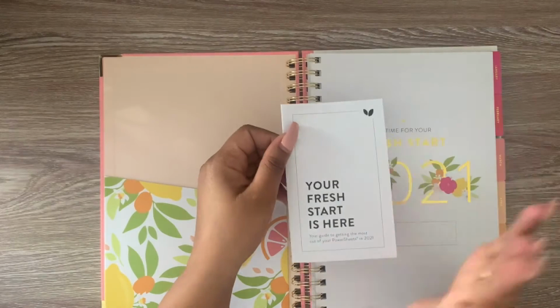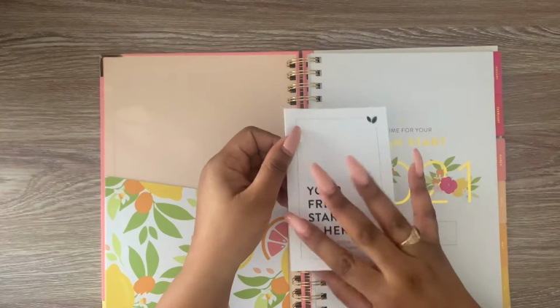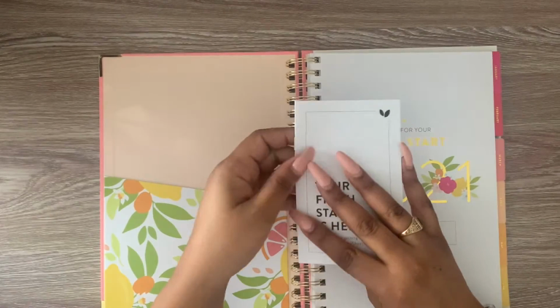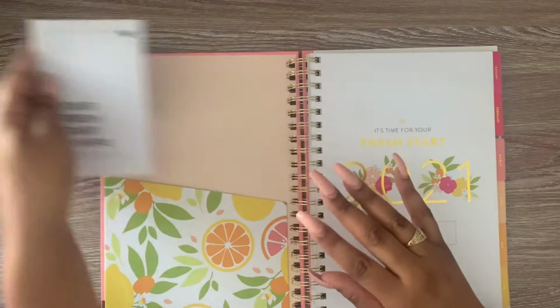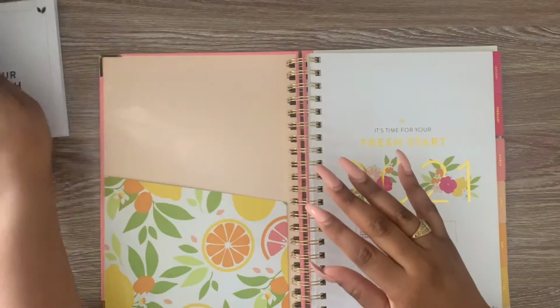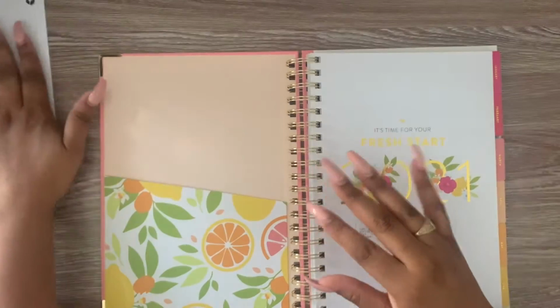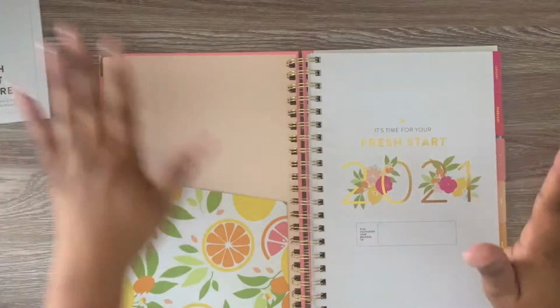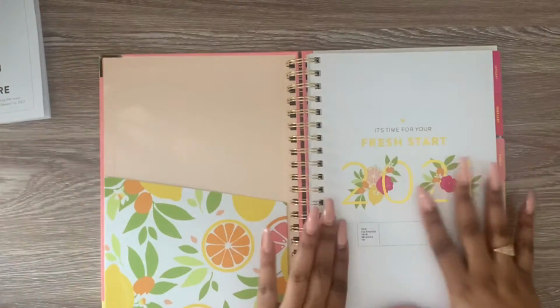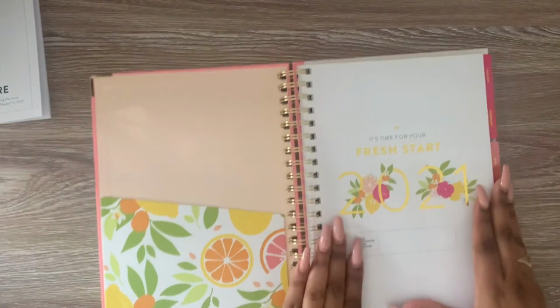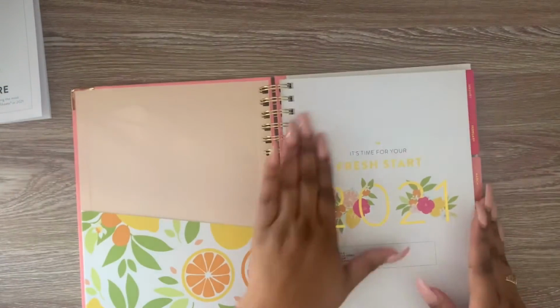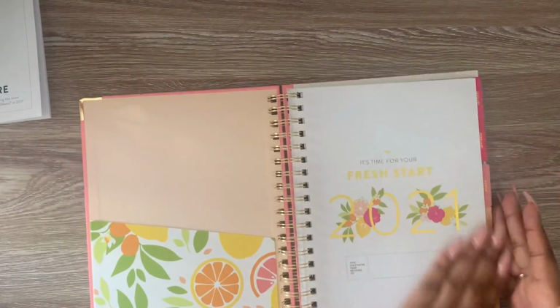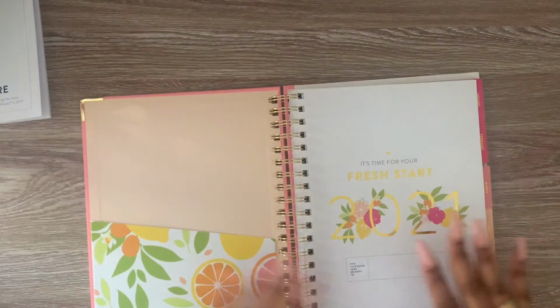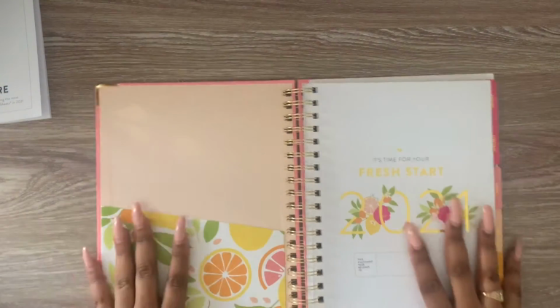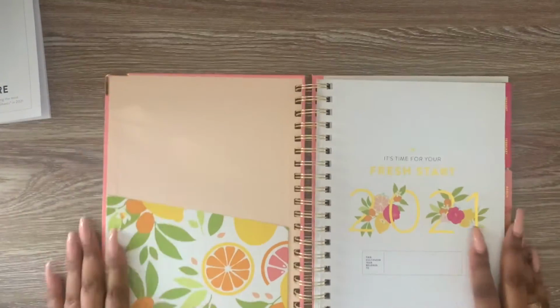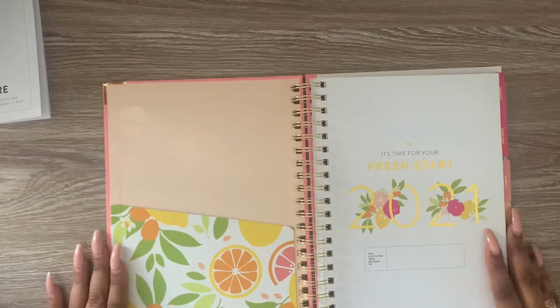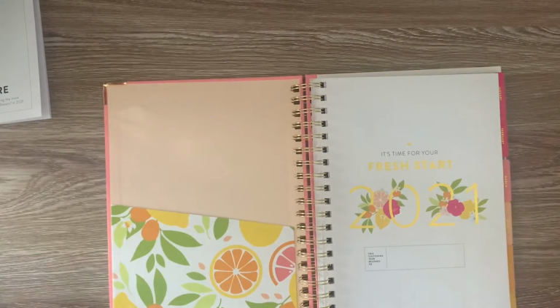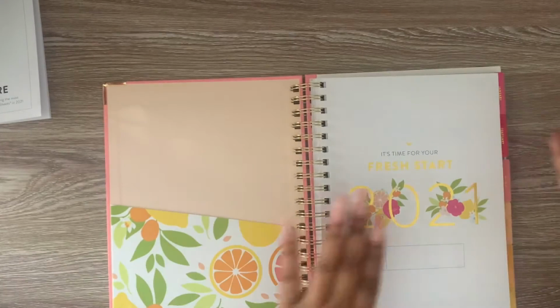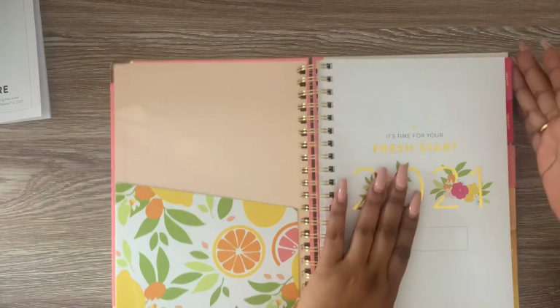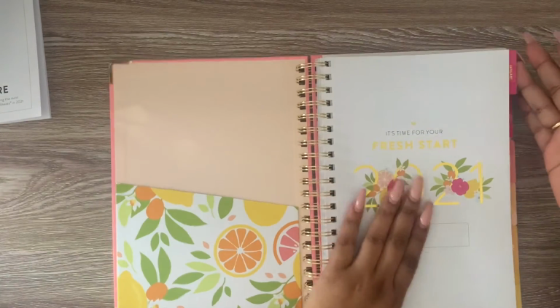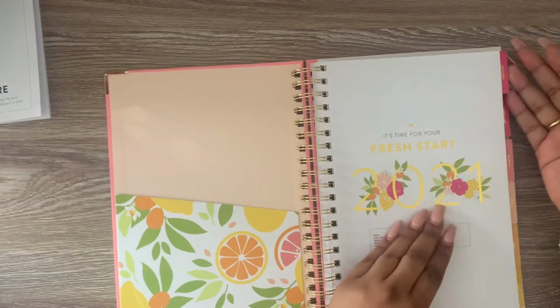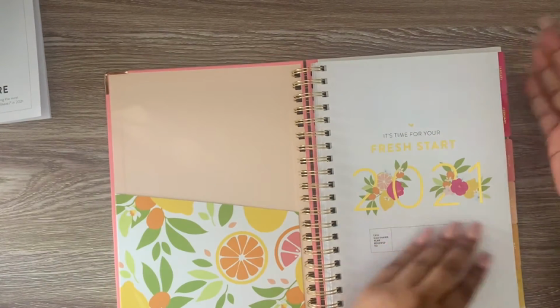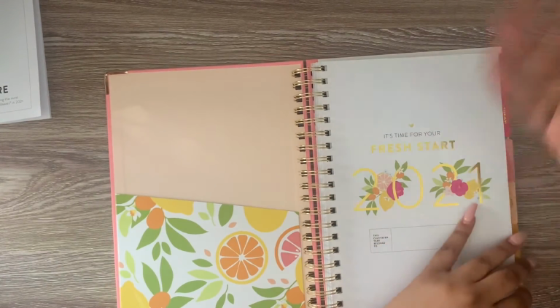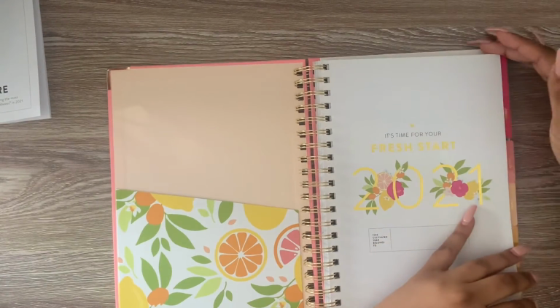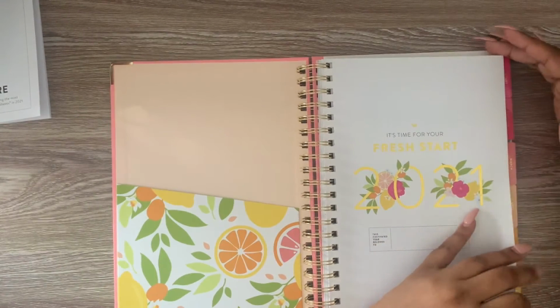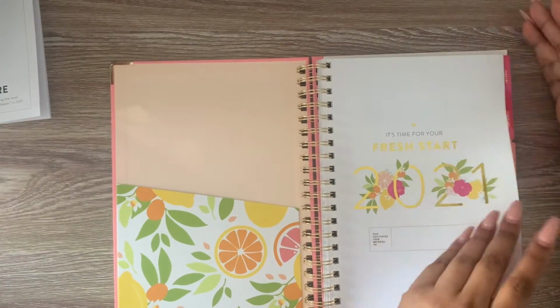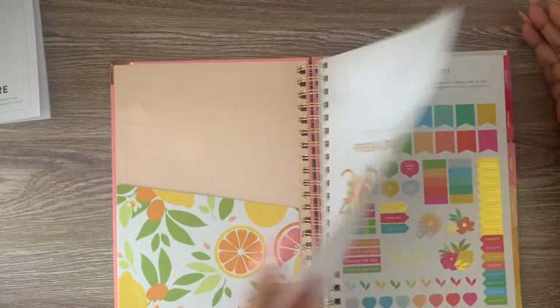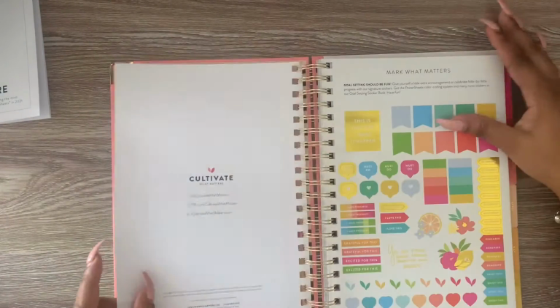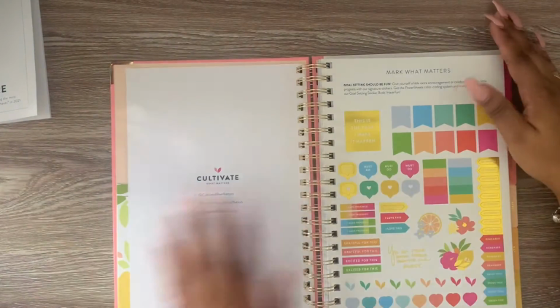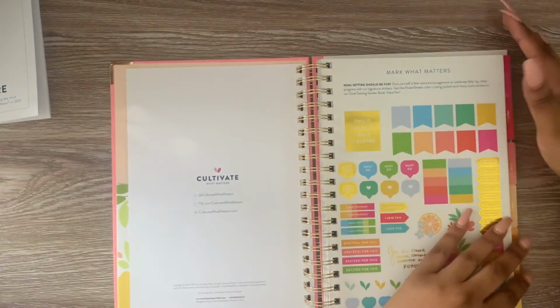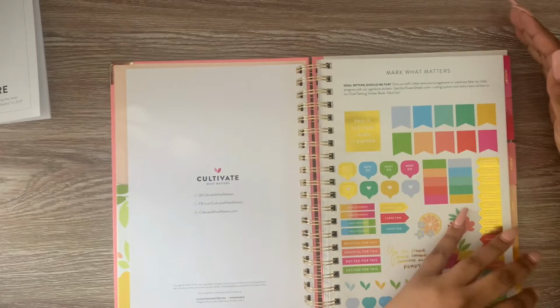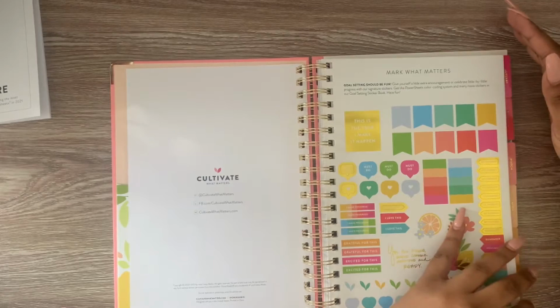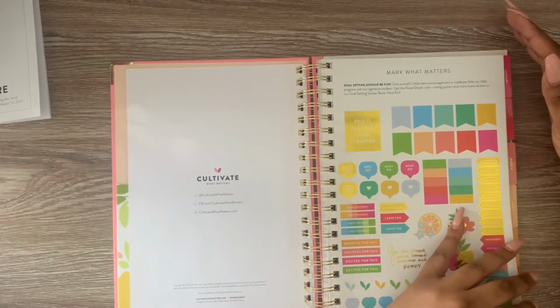I have to do this probably this month before January. But it's so pretty. I'm going to go ahead and just do a flip-through, and let's check this out.